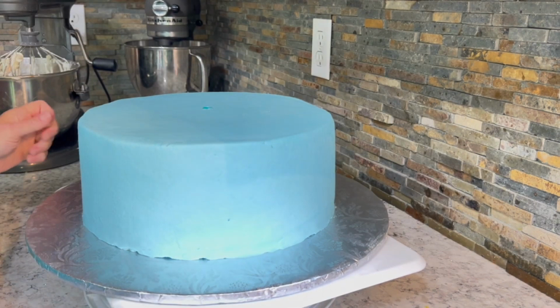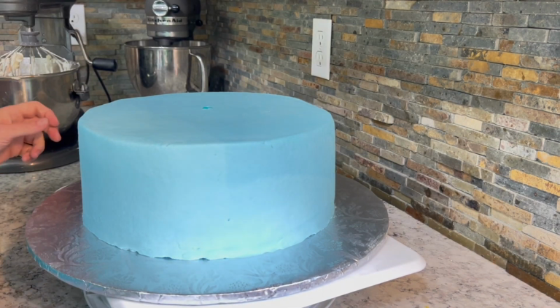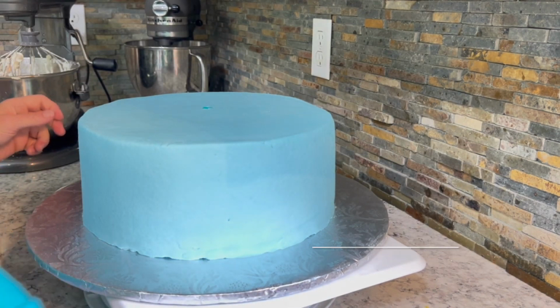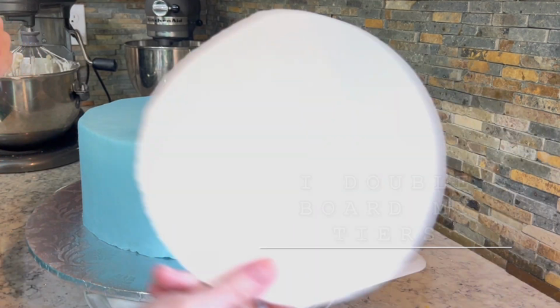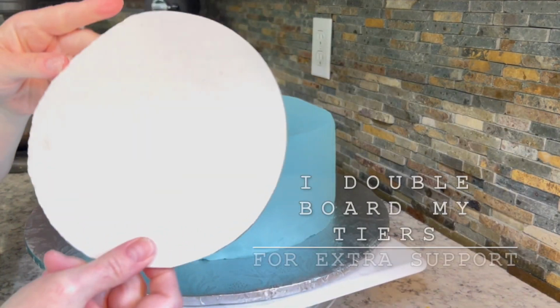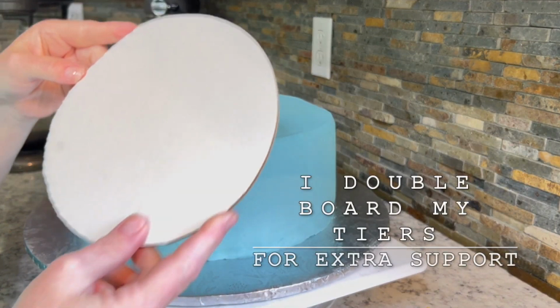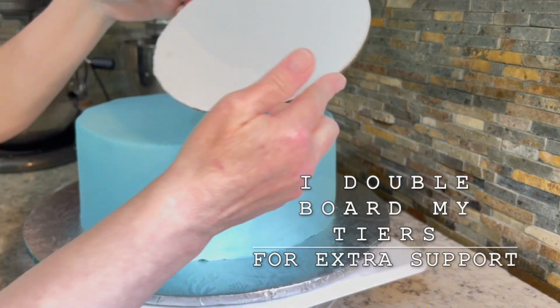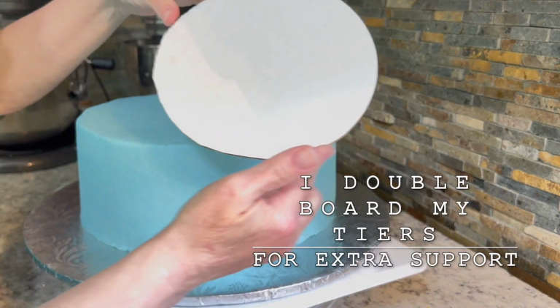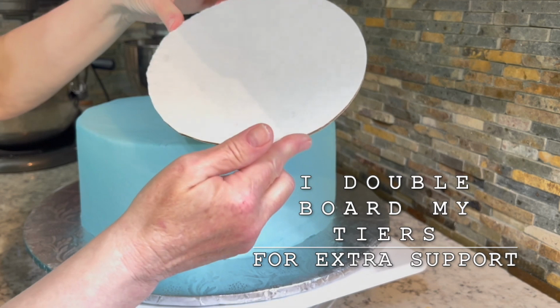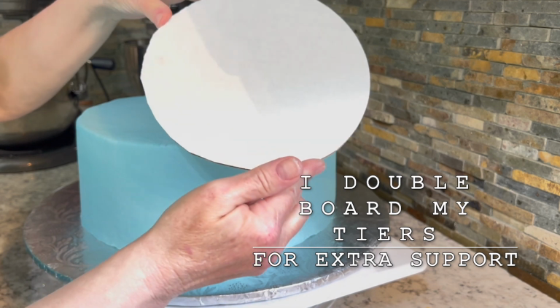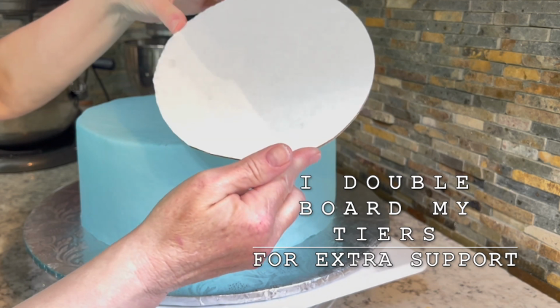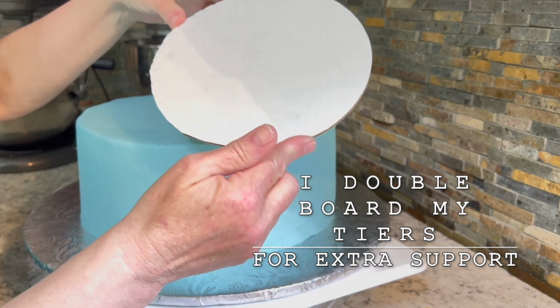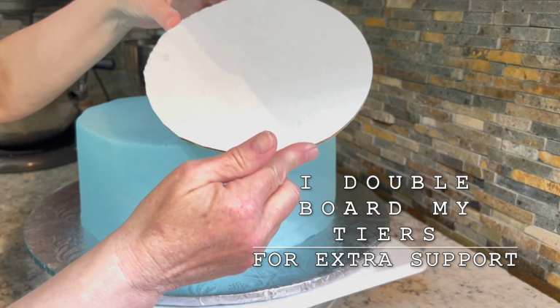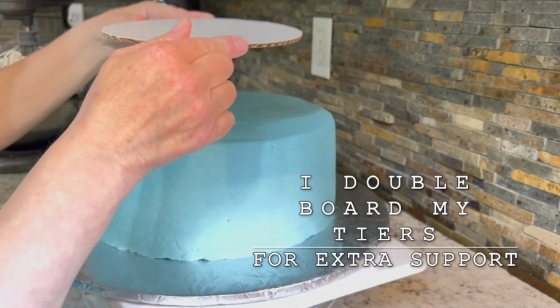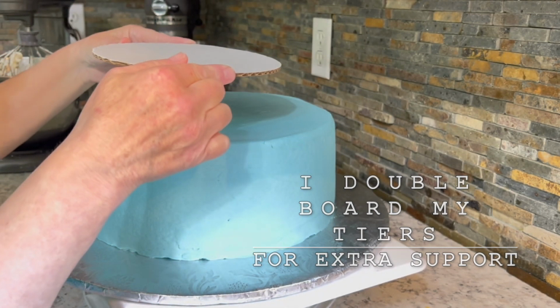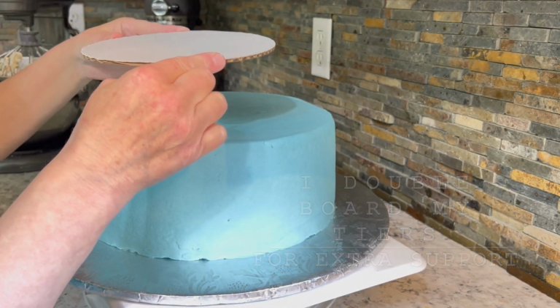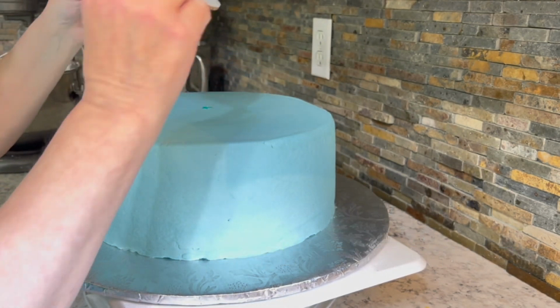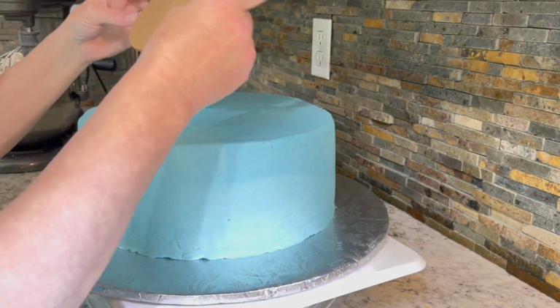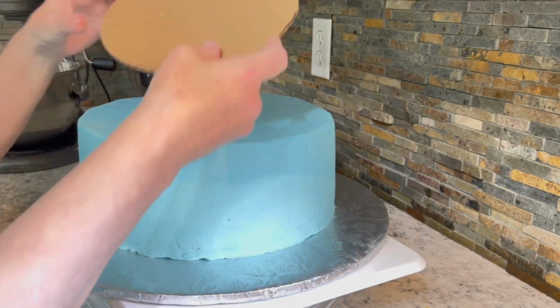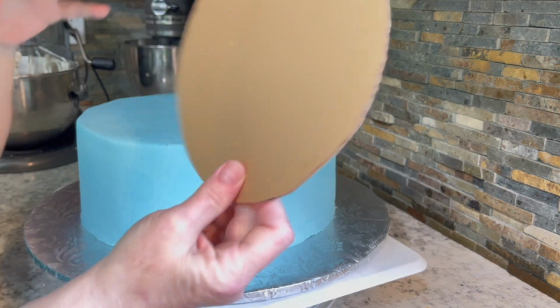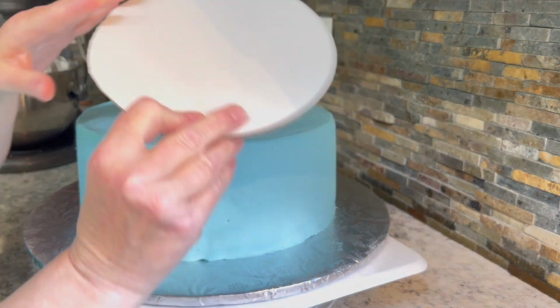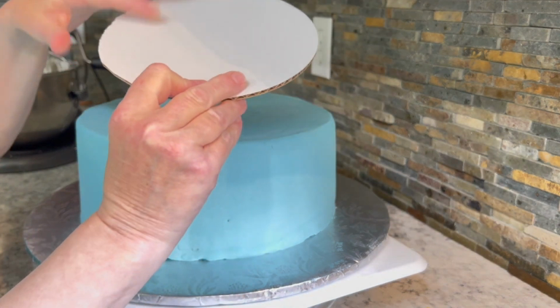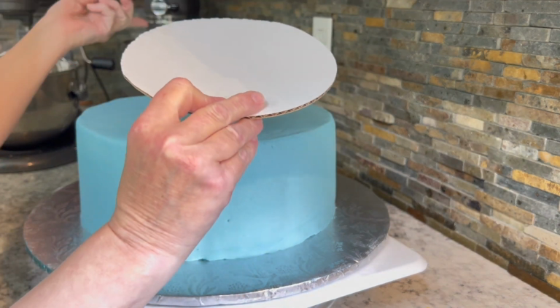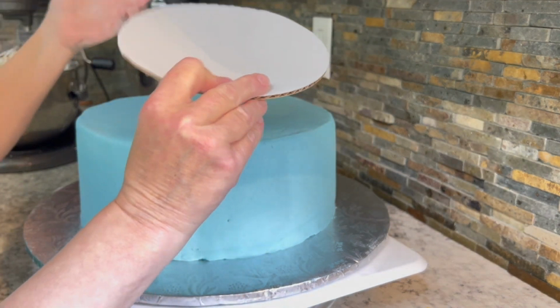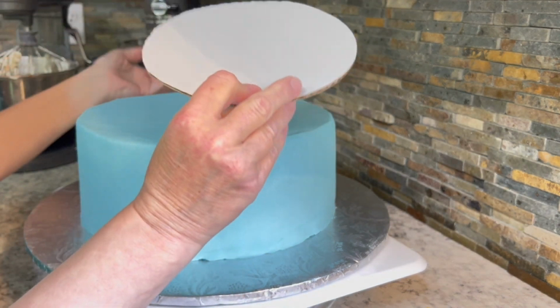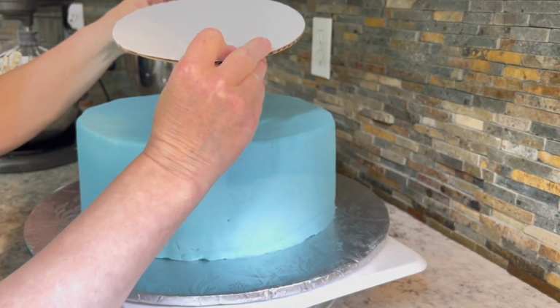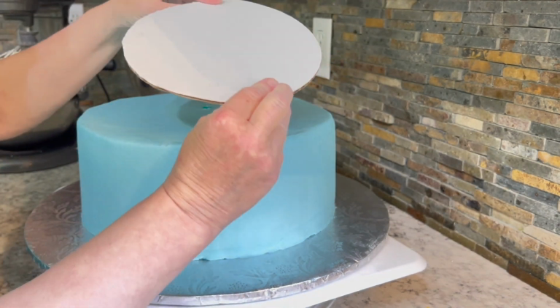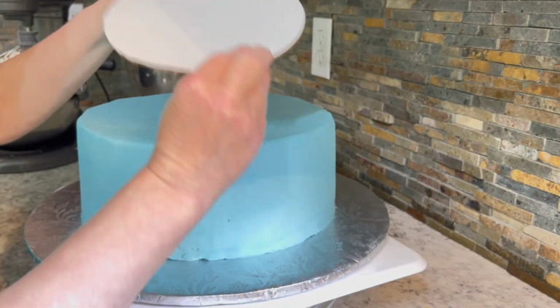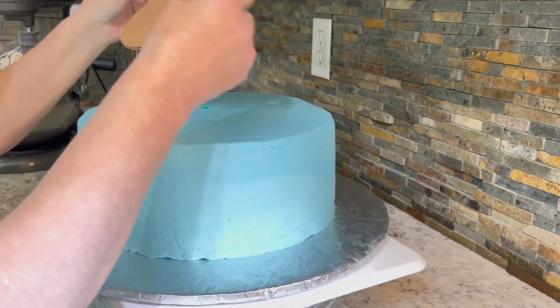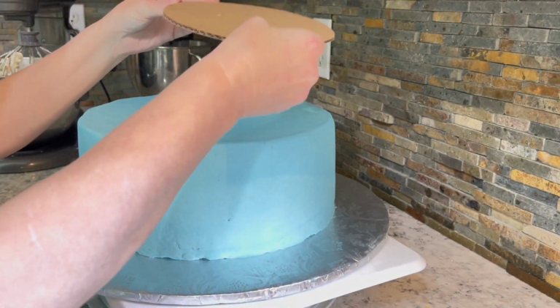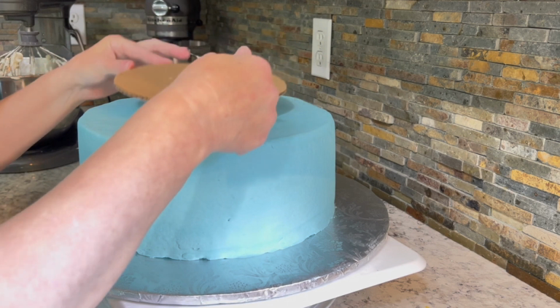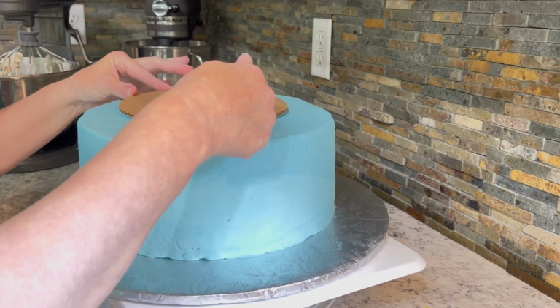So what you do is you take your board. Now this board has been cut to the exact shape of the cake that's going to sit on top of it. I have two boards — the other board is under the cake, obviously, and then there's this one. So I turn it upside down.